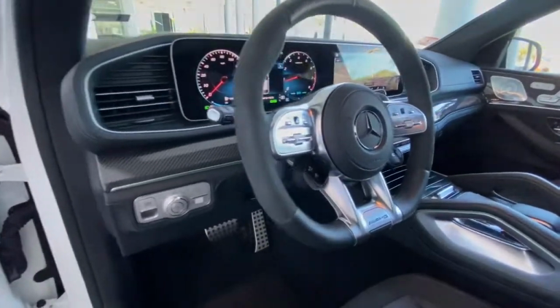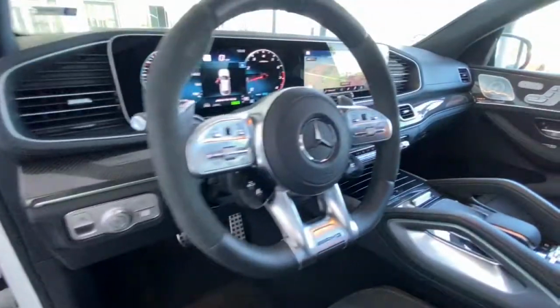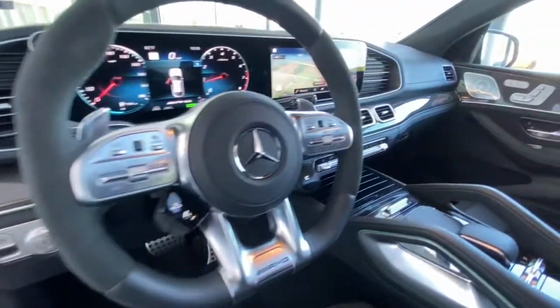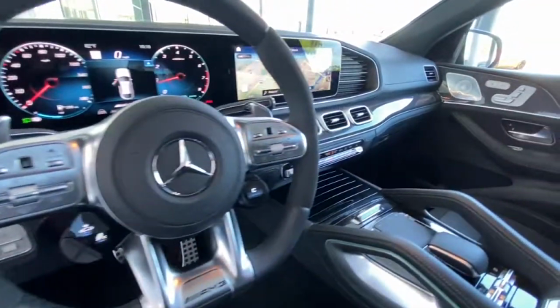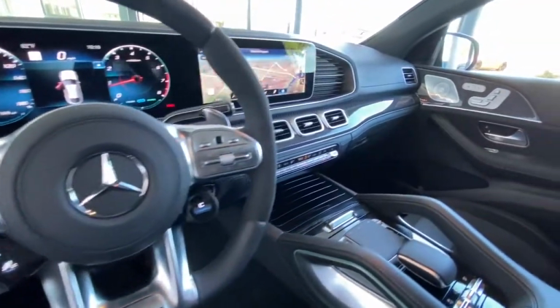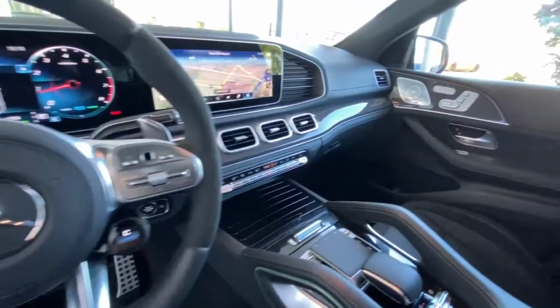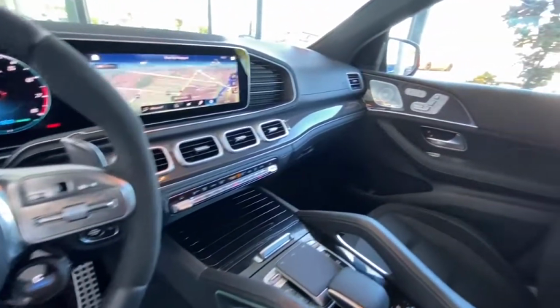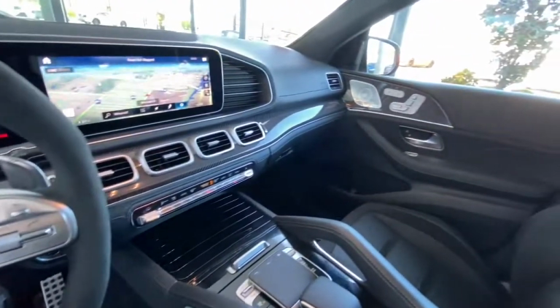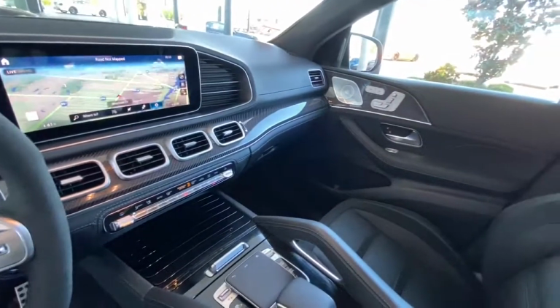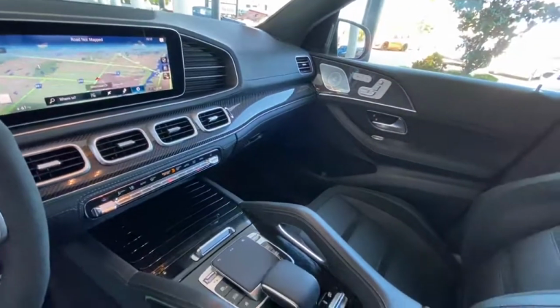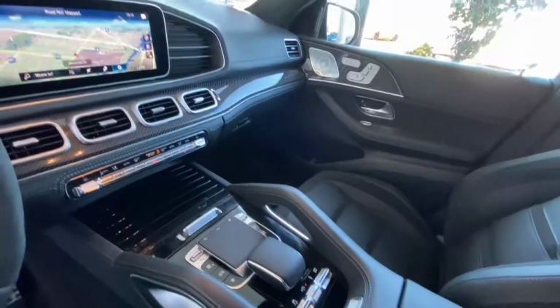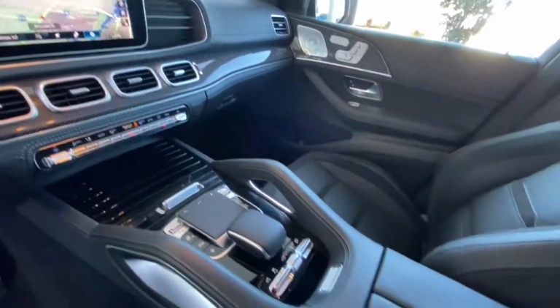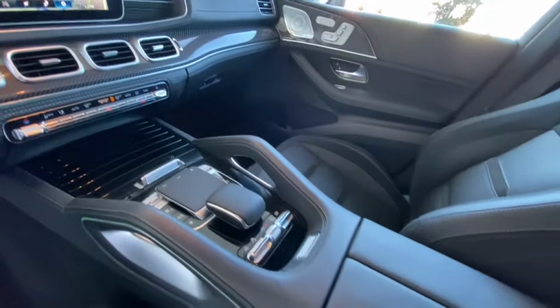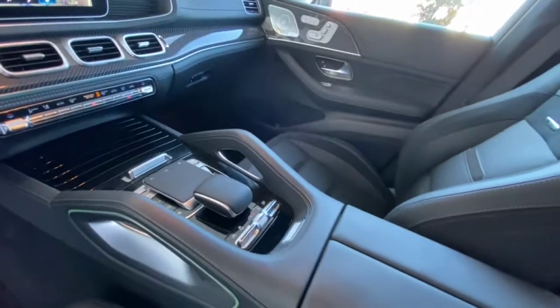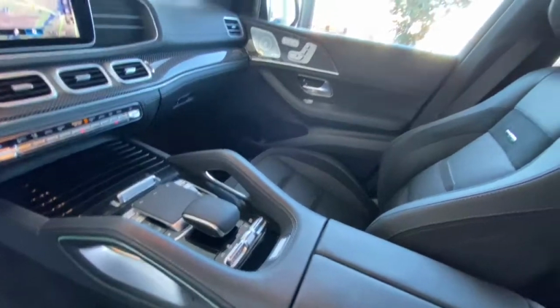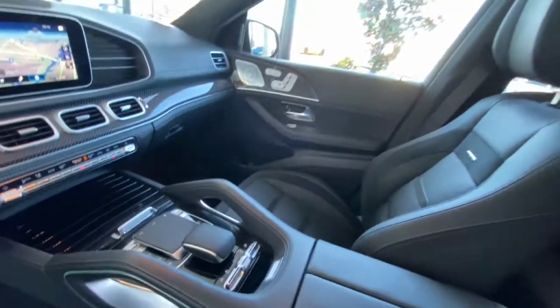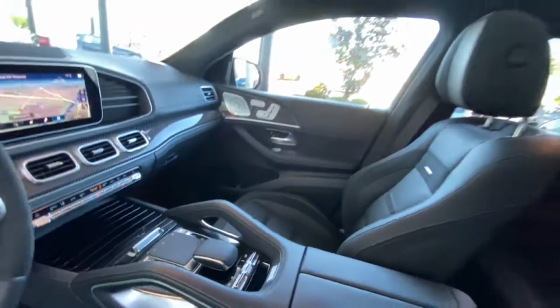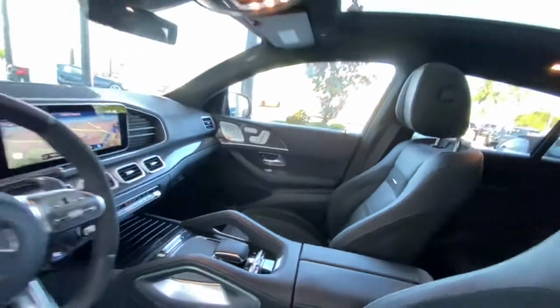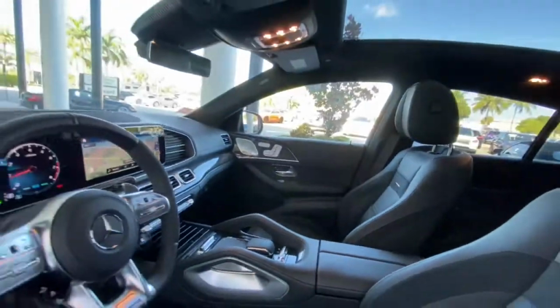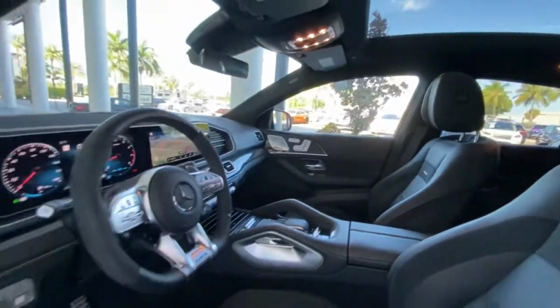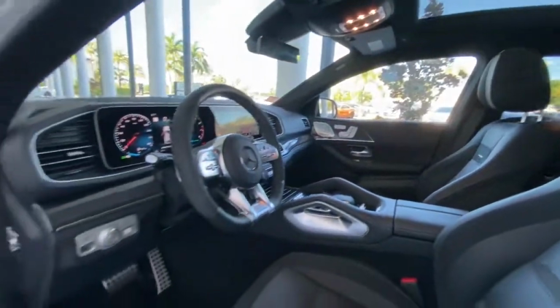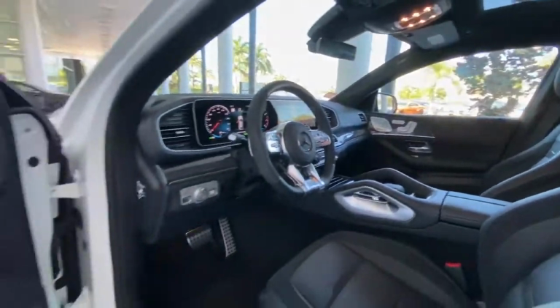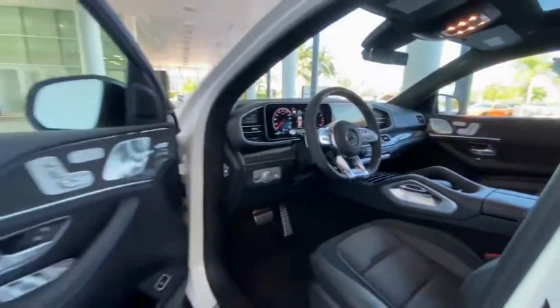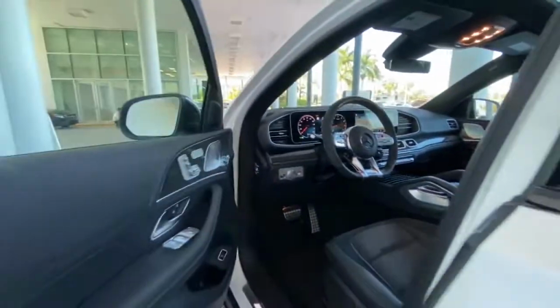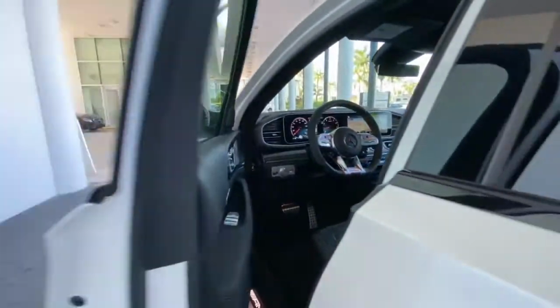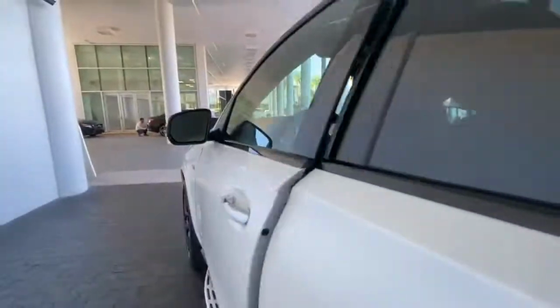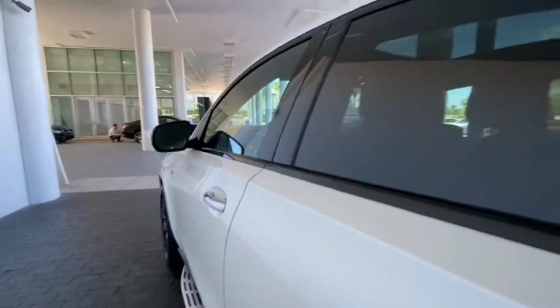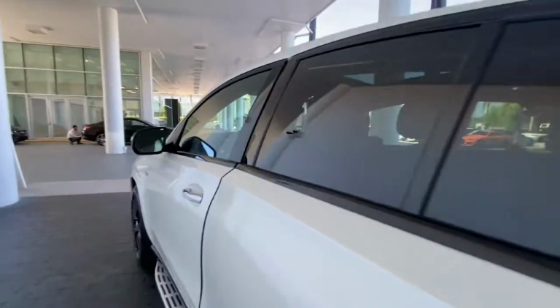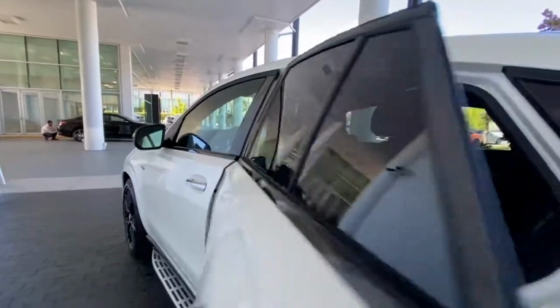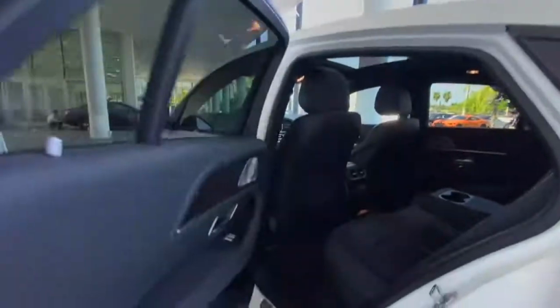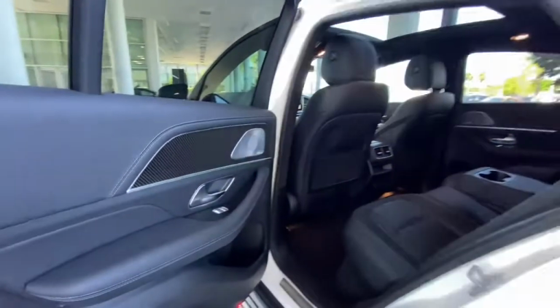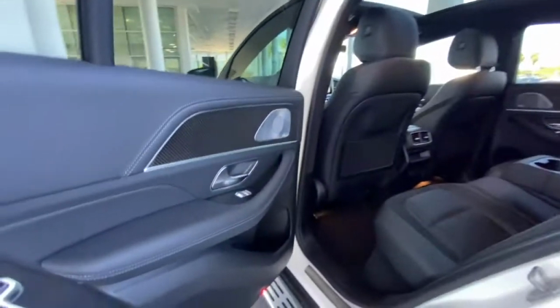It's your turn. Go ahead and enjoy the delights of luxury and performance in this stylish GLE SUV. Our team will give you an outstanding test drive experience. Stop in today.